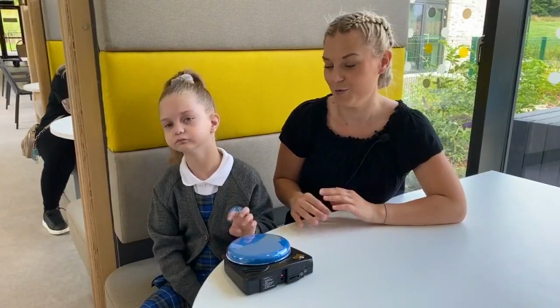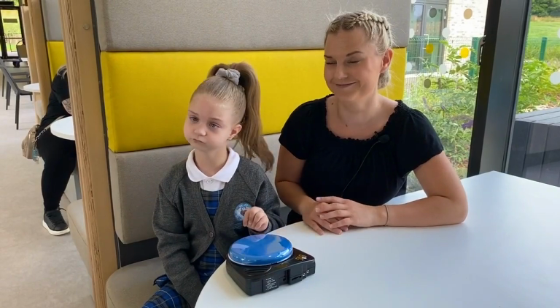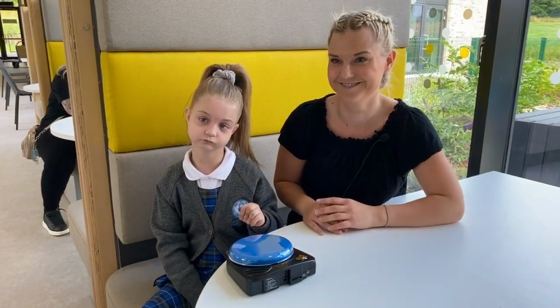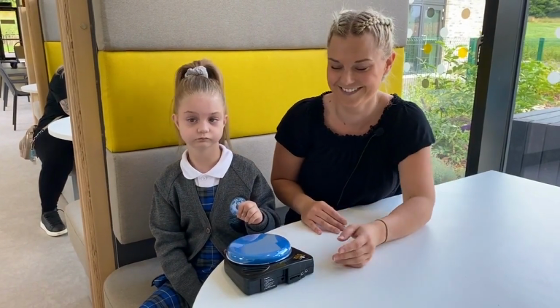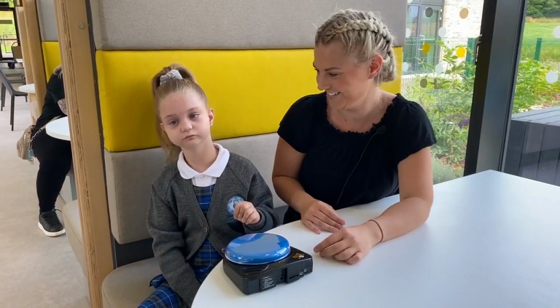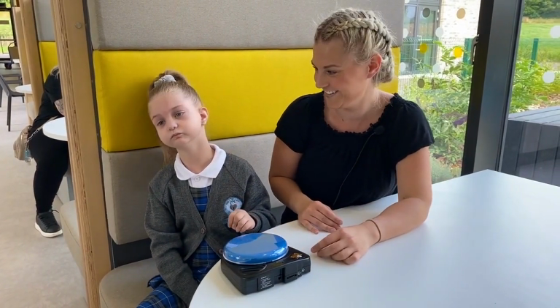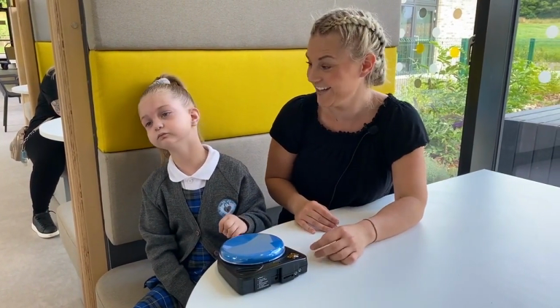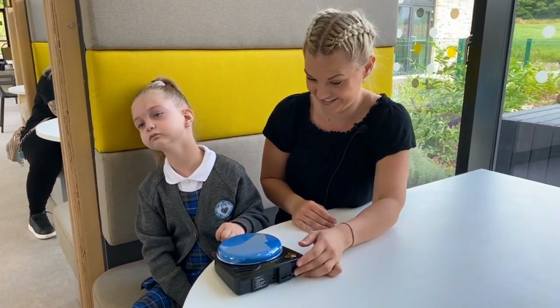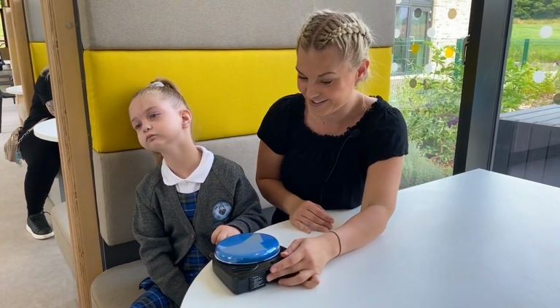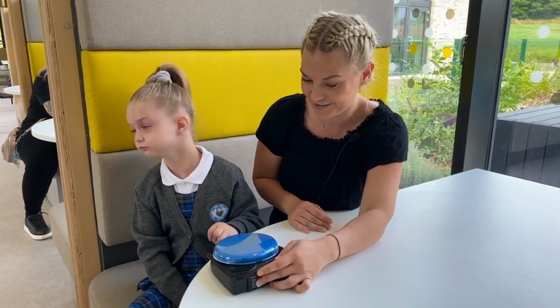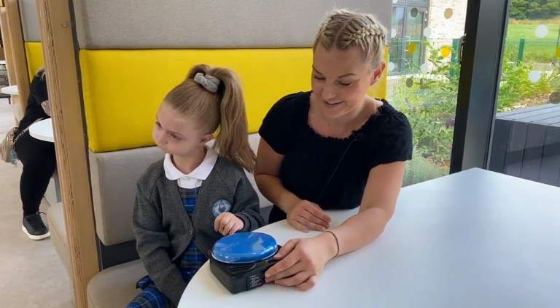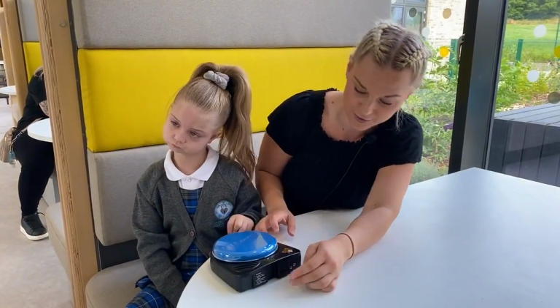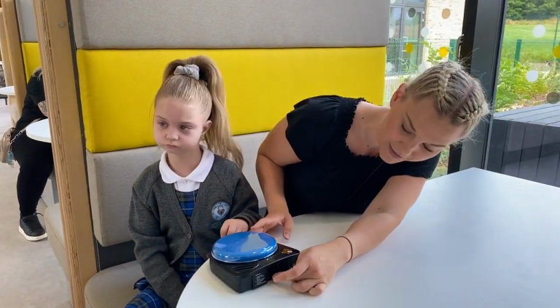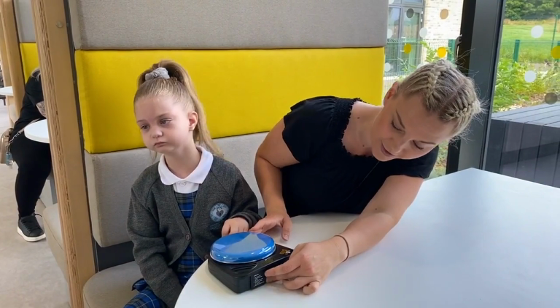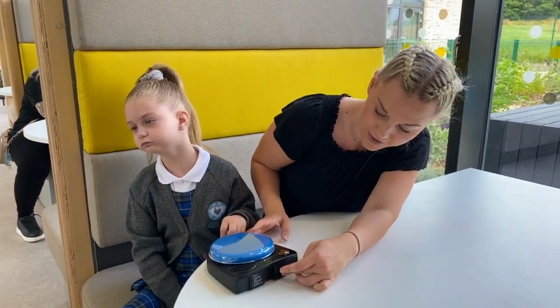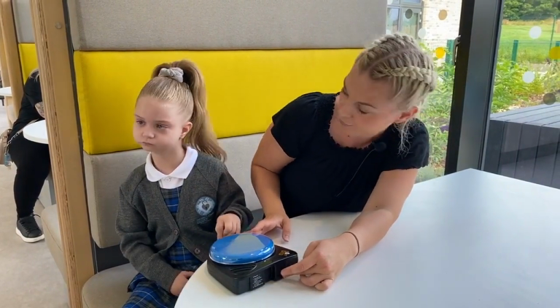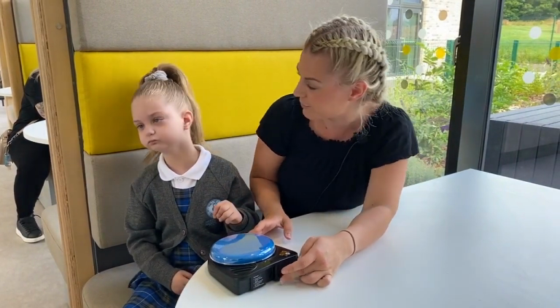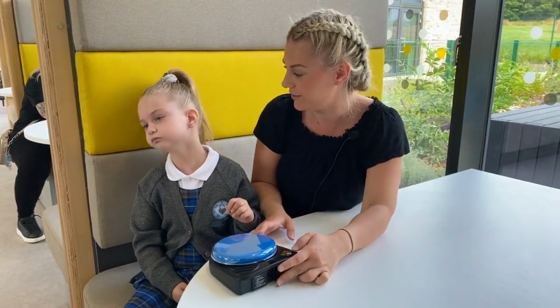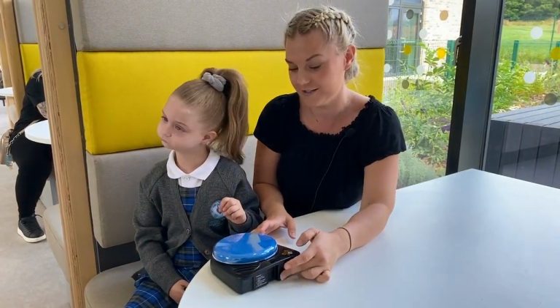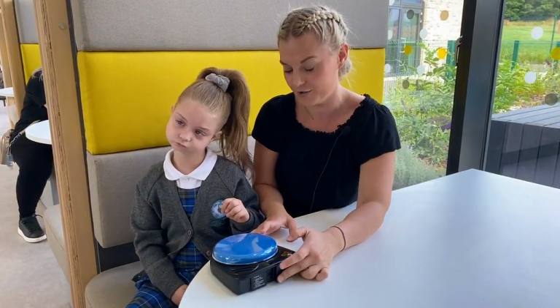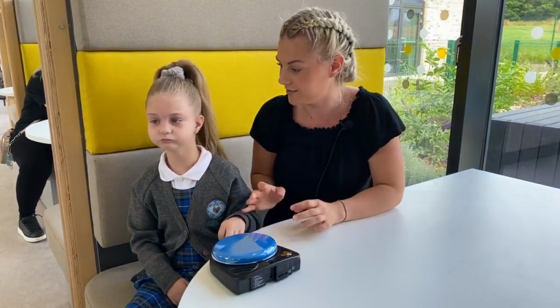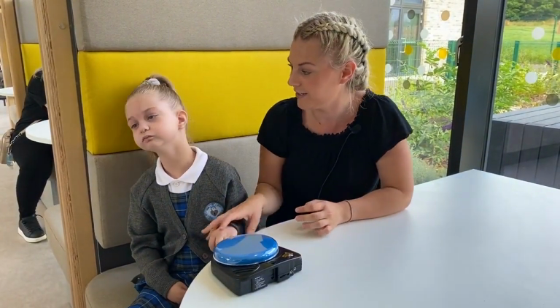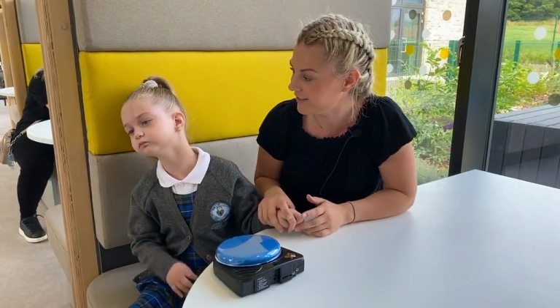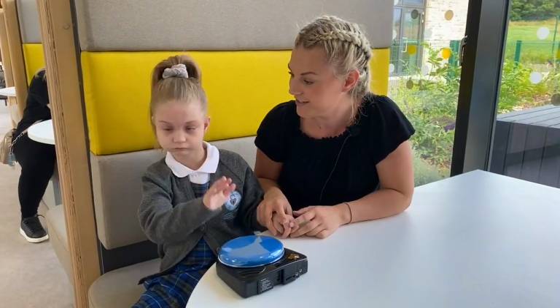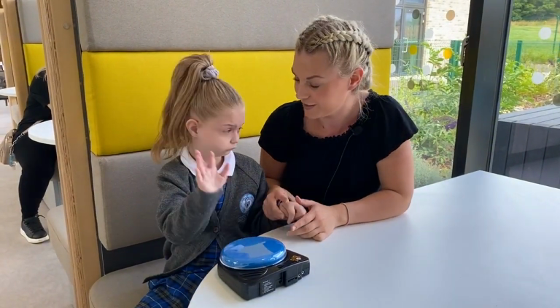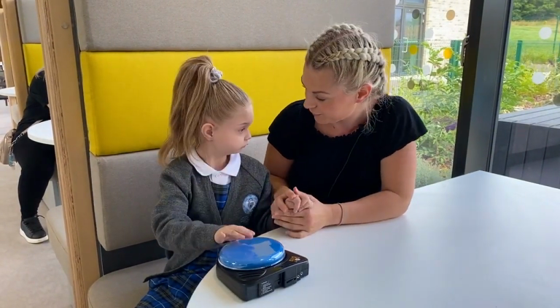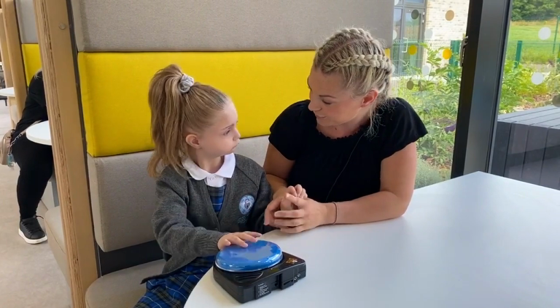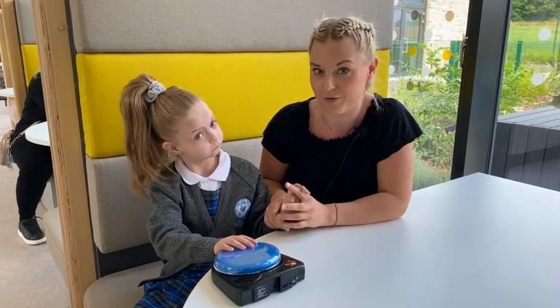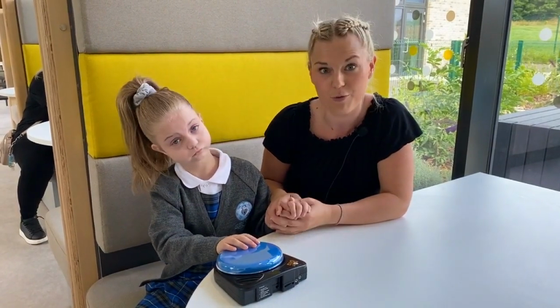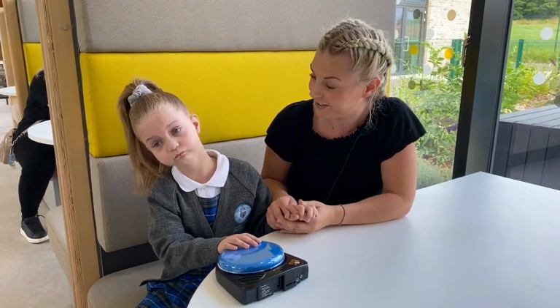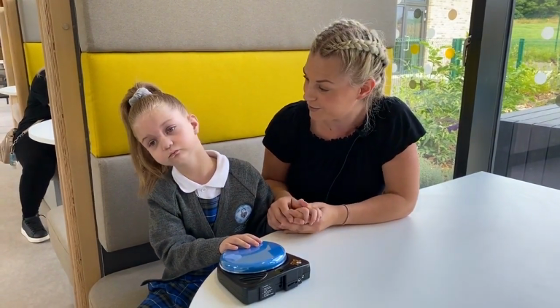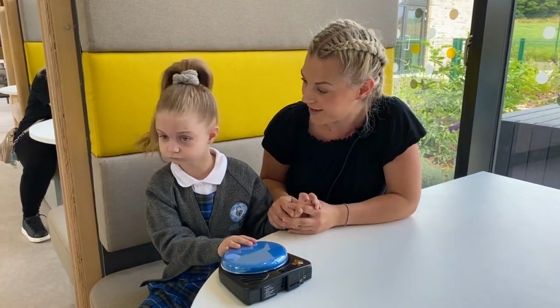This is where I'm going to be eating my lunch. Yes, so this is where you're going to be eating your lunch, and over the summer holidays you've just started eating, haven't you? So this will be good for you to sit with all the boys and girls in your class.